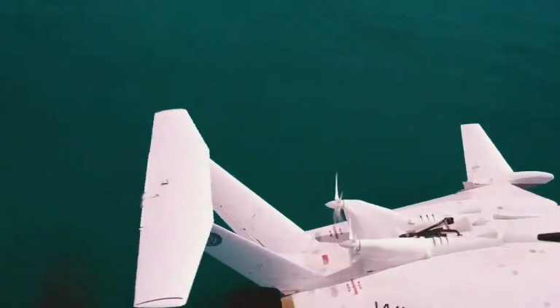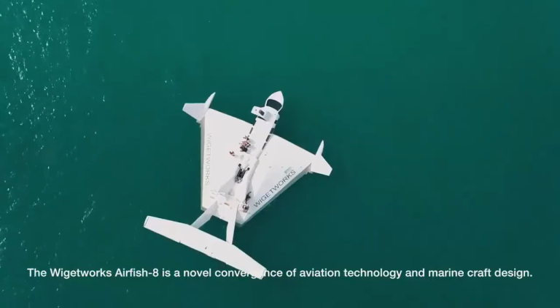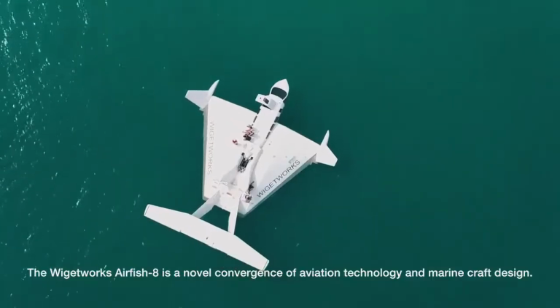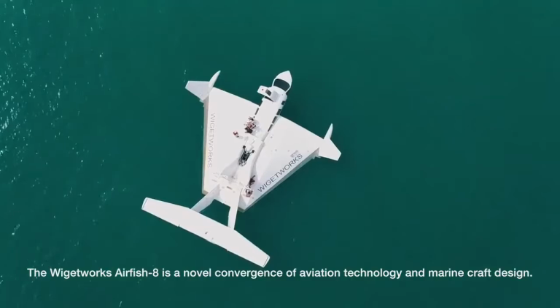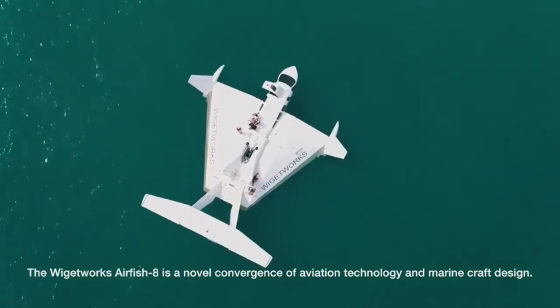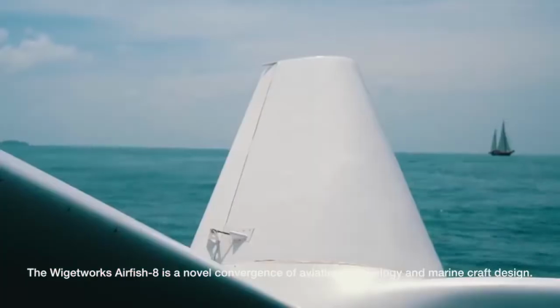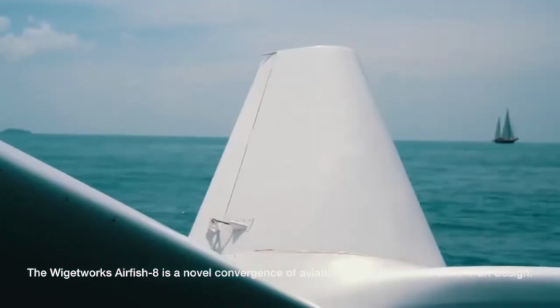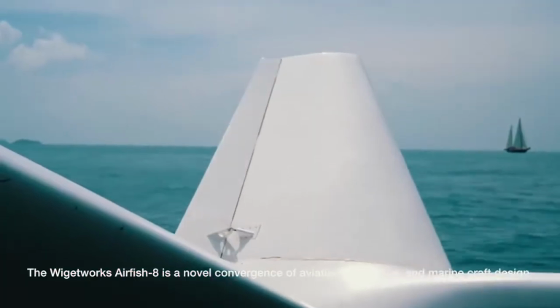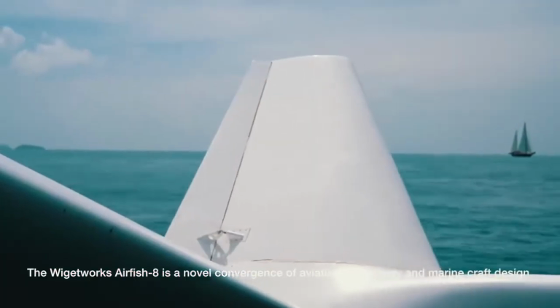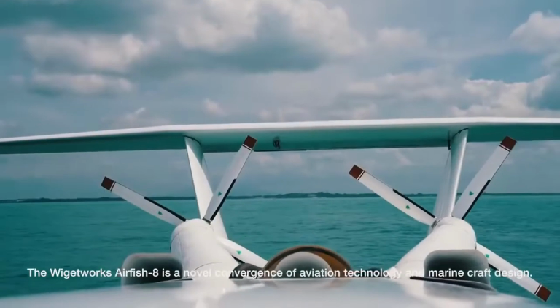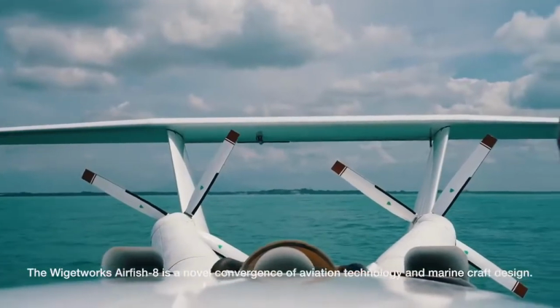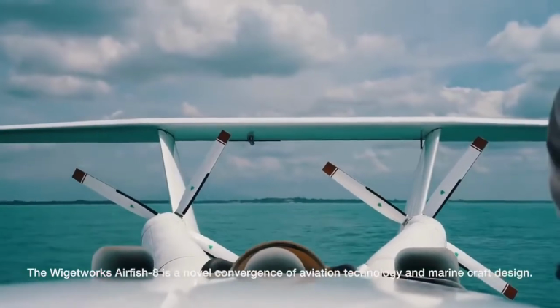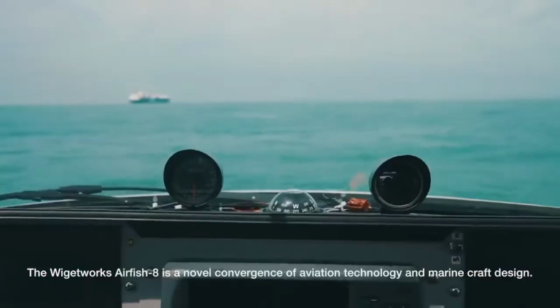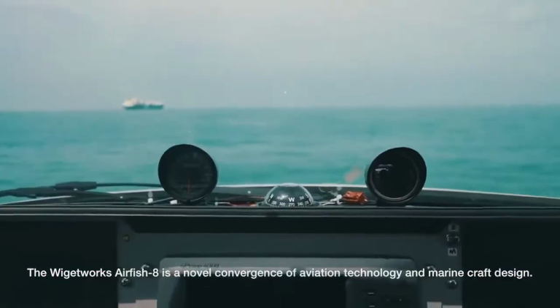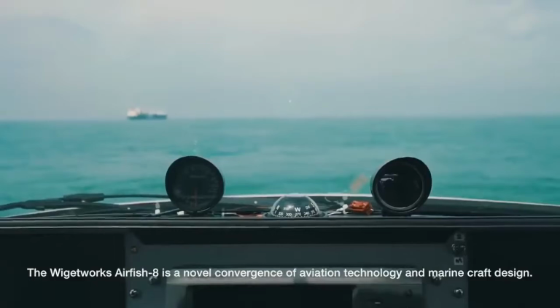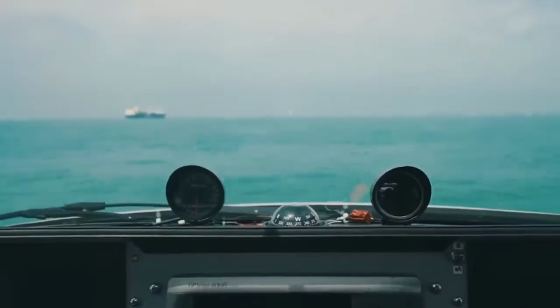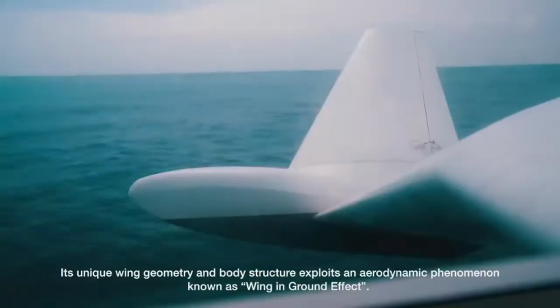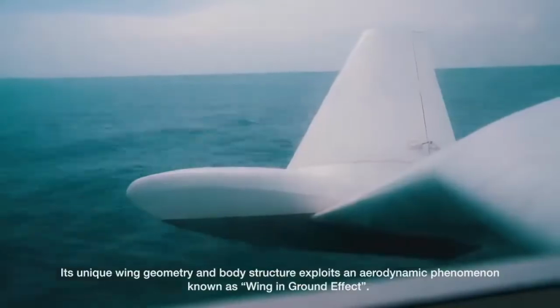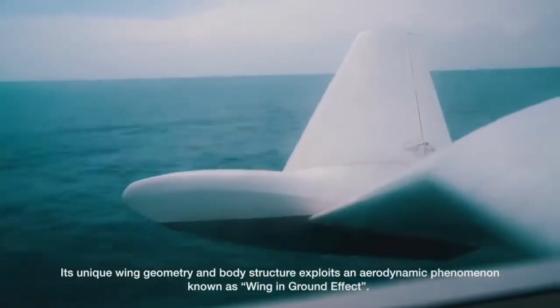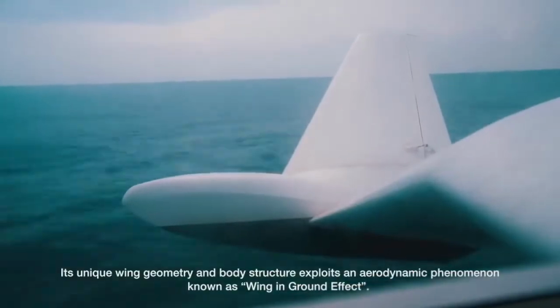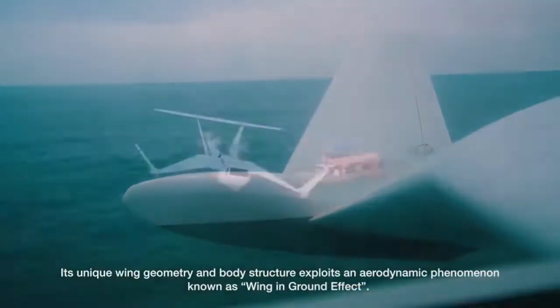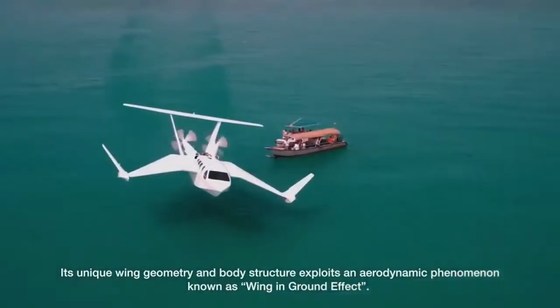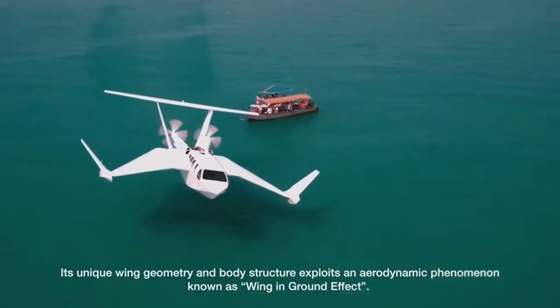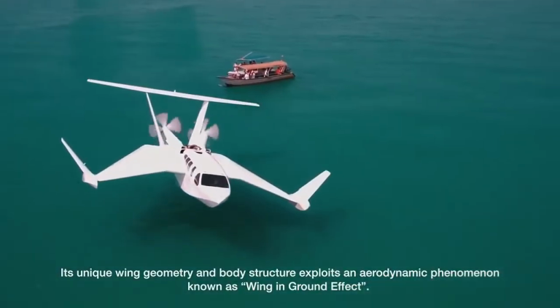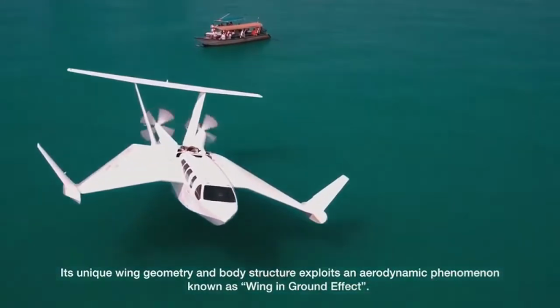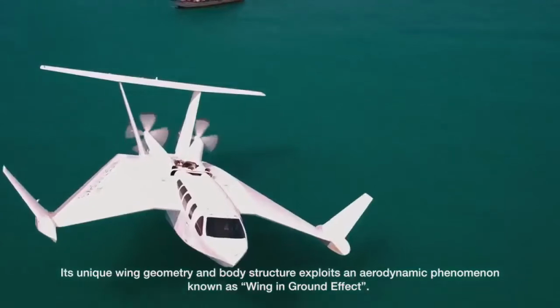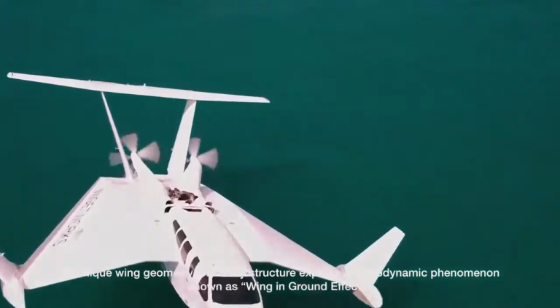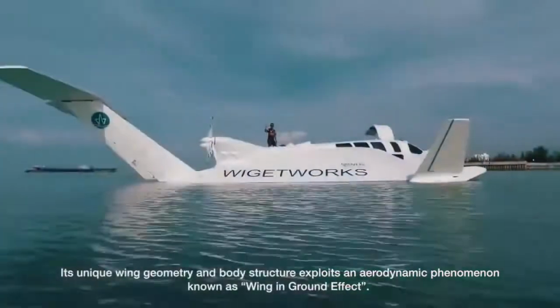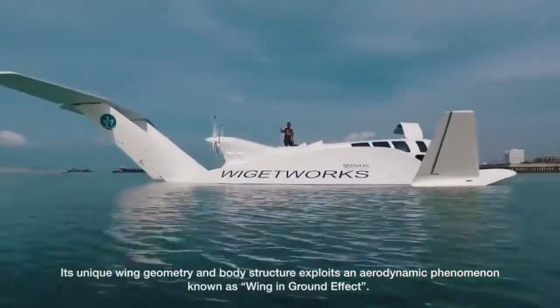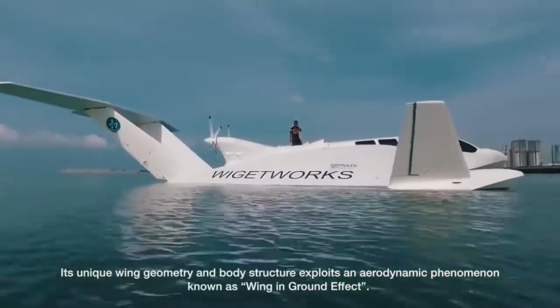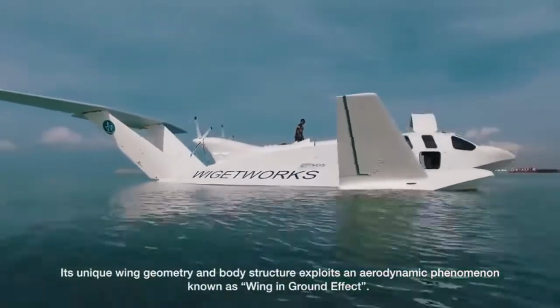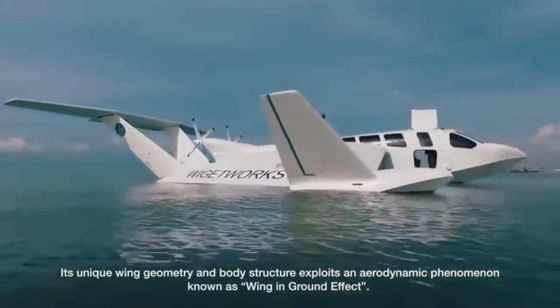The Wigetworks Airfish 8 is a novel convergence of aviation technology and marine craft design. Its unique wing geometry and body structure exploits an aerodynamic phenomenon known as wing-in-ground effect.